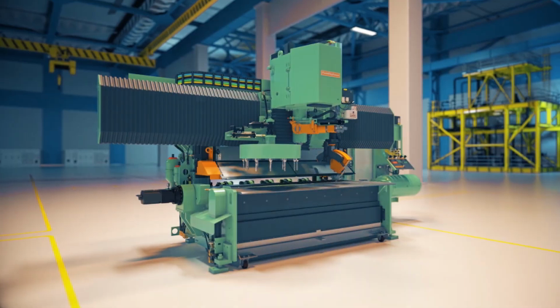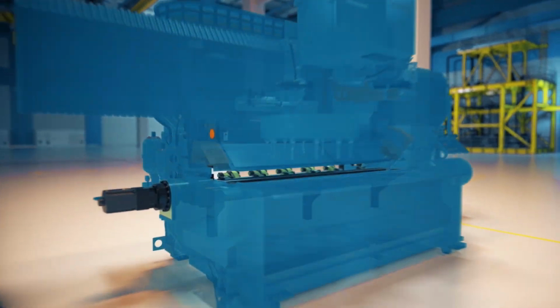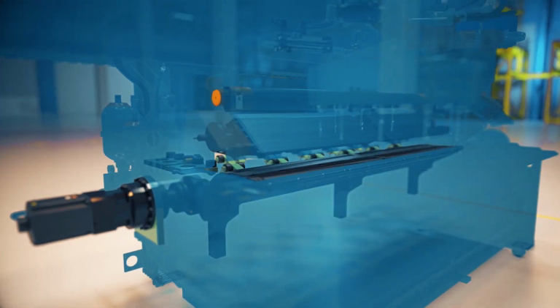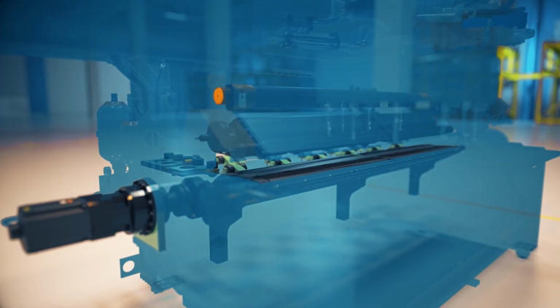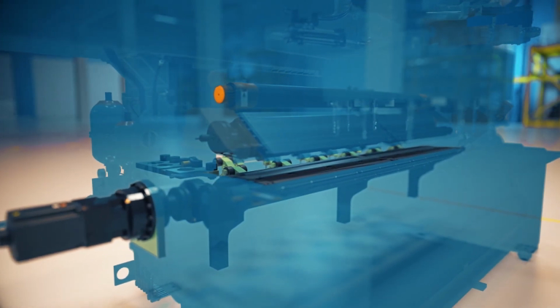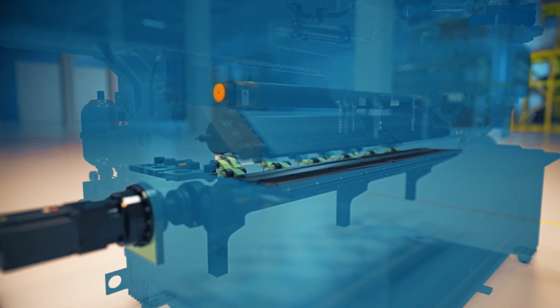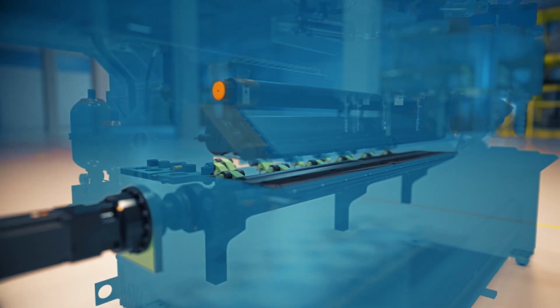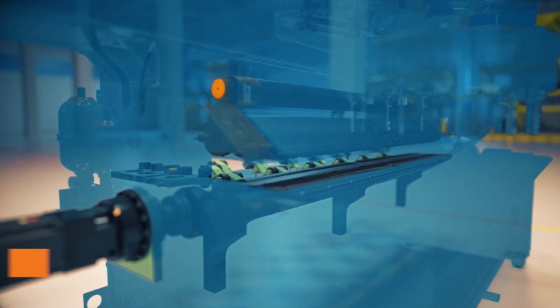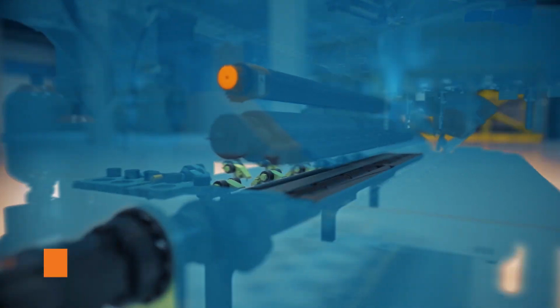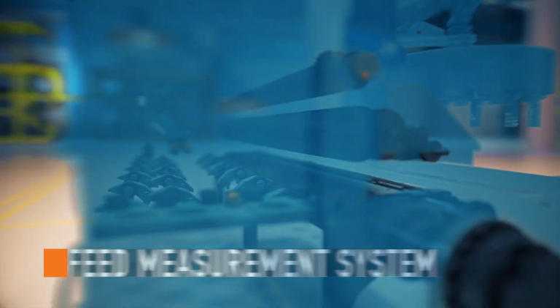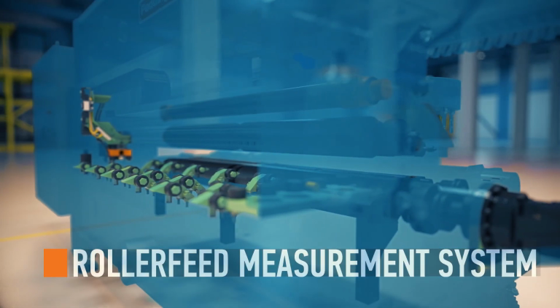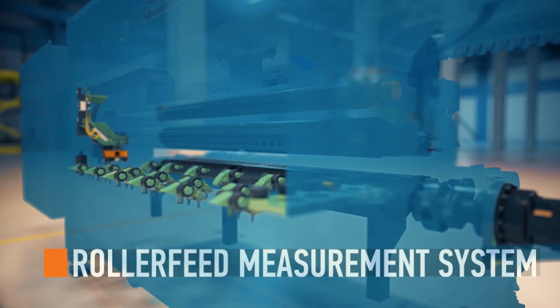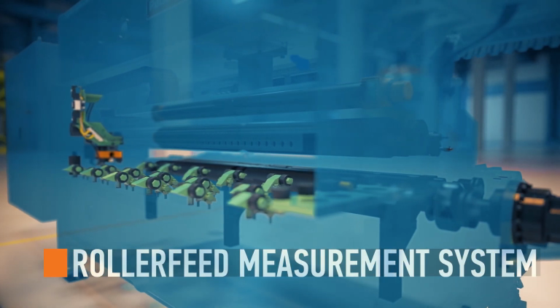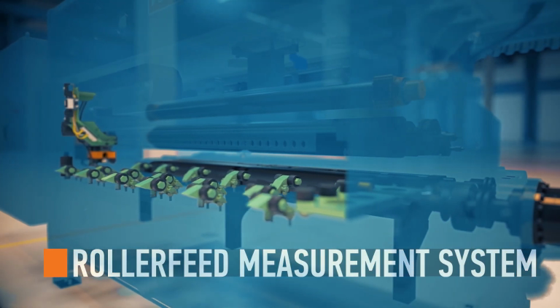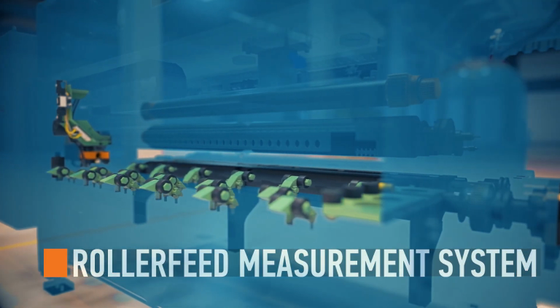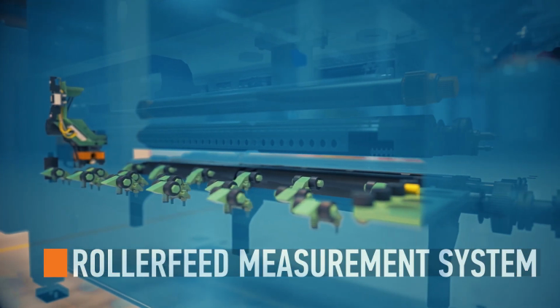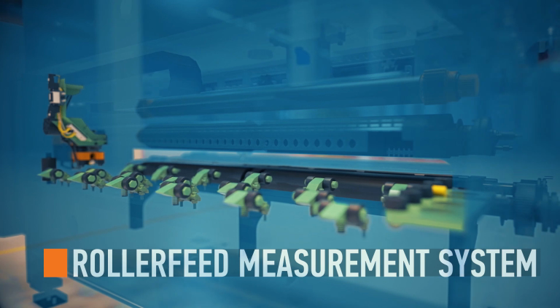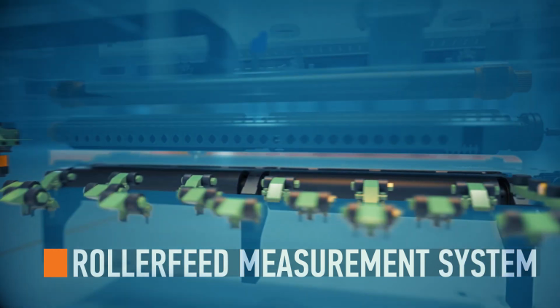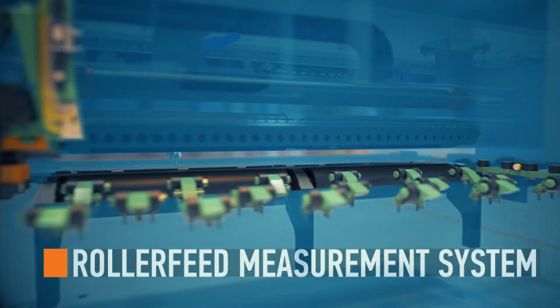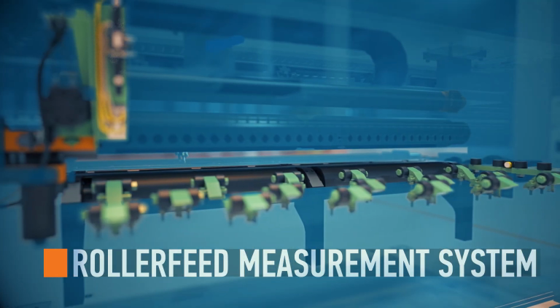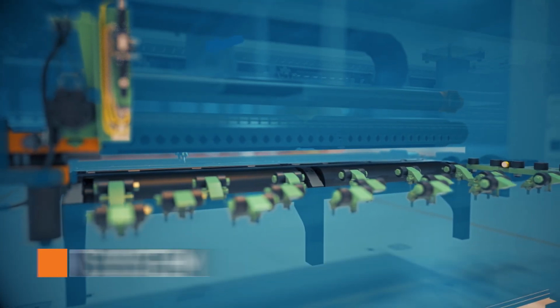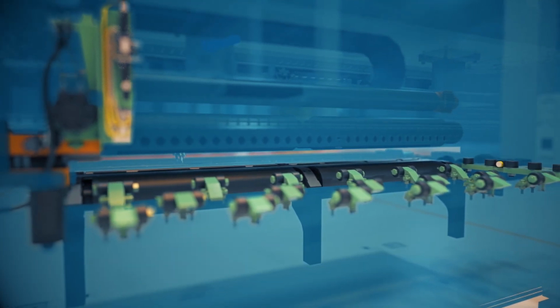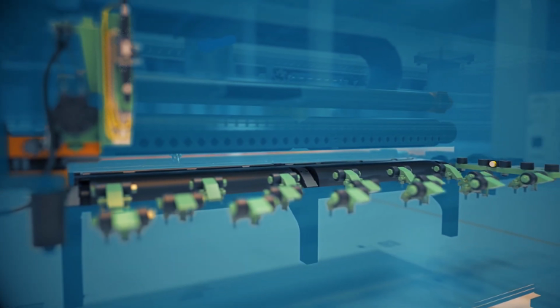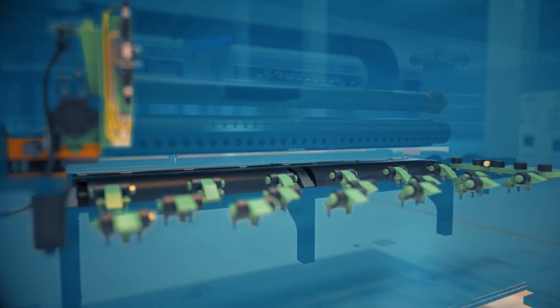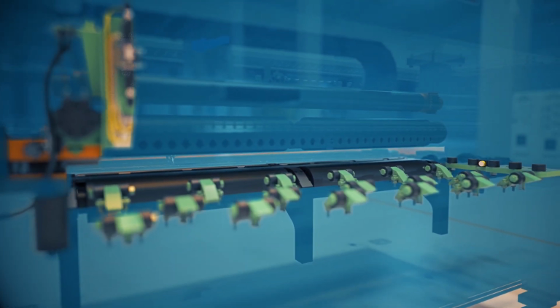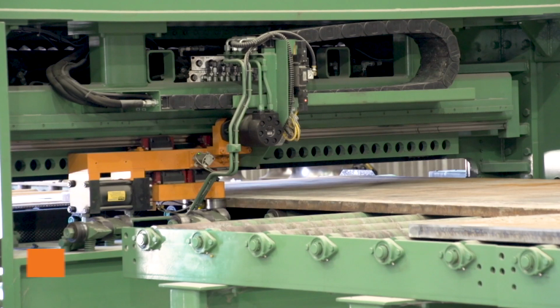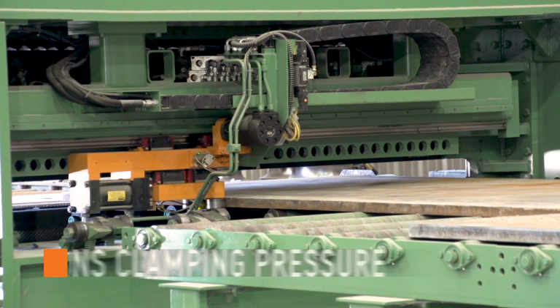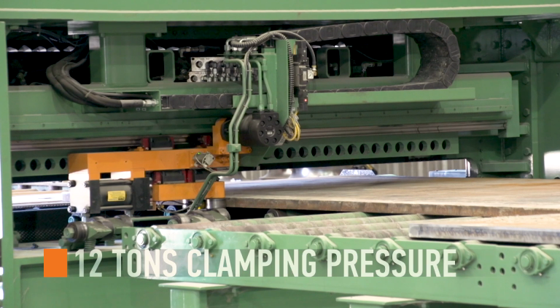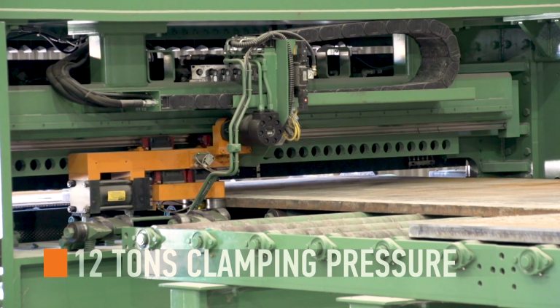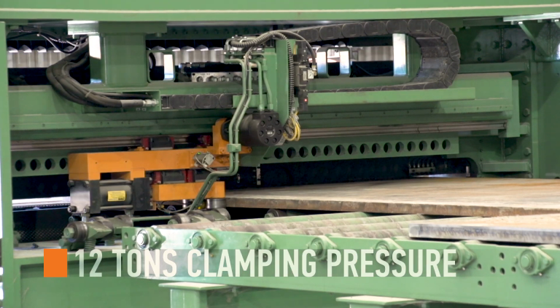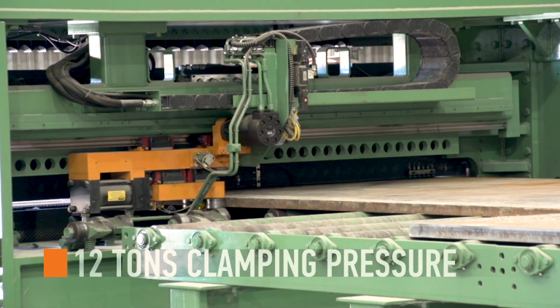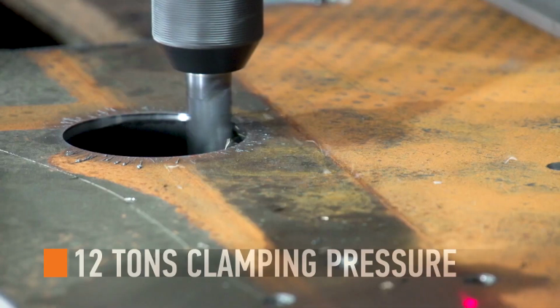The HSF DBC high-speed plate processing machine is also equipped with the Peddinghaus roller feed measurement system. This system maintains contact with the material at all times. The 12 tons of clamping pressure minimizes vibrations, leading the industry in quality processes and tool life retention.